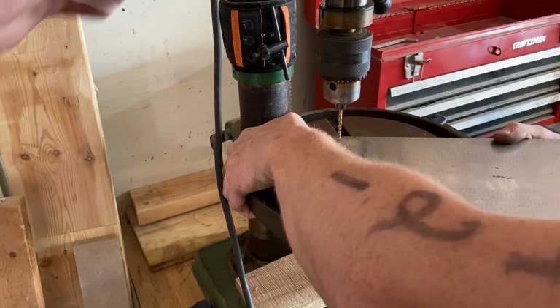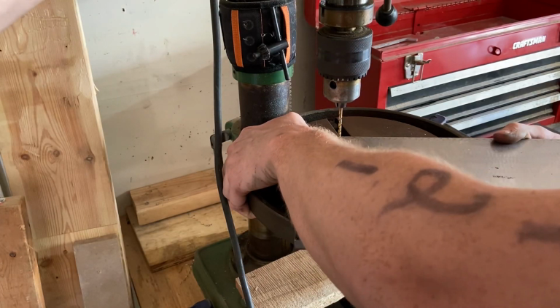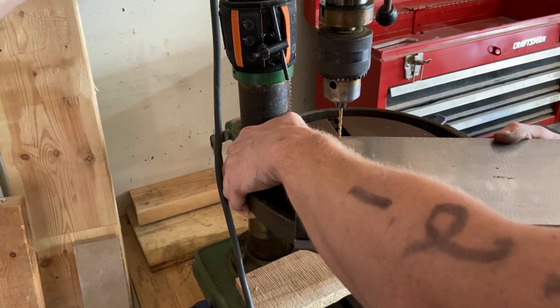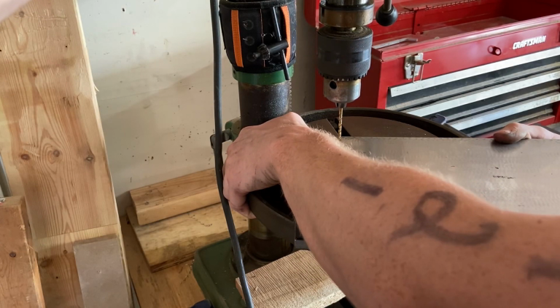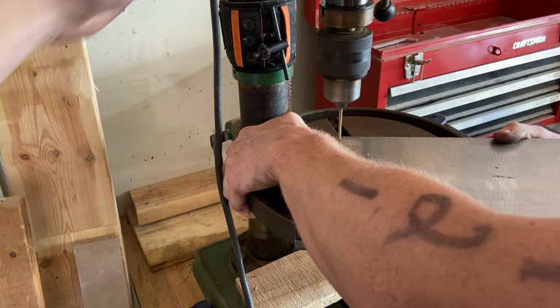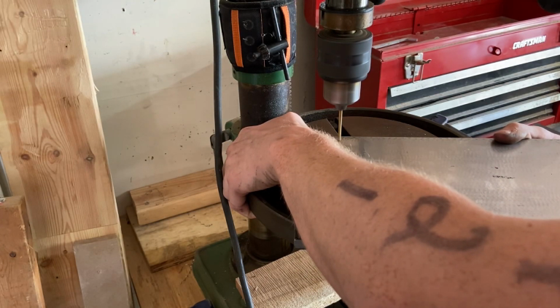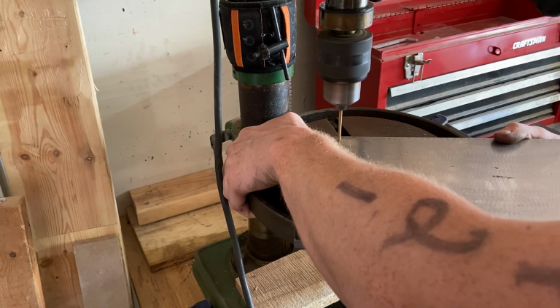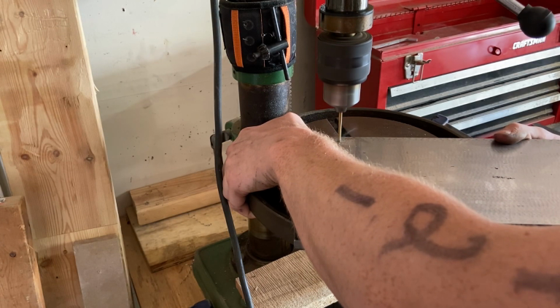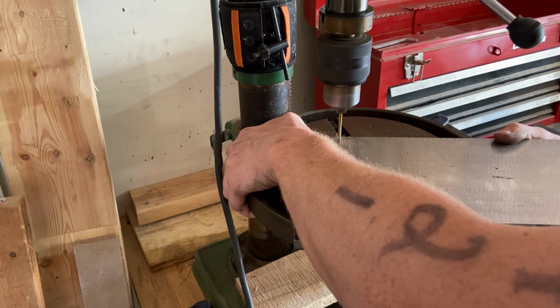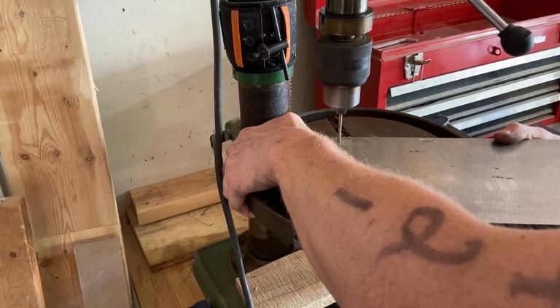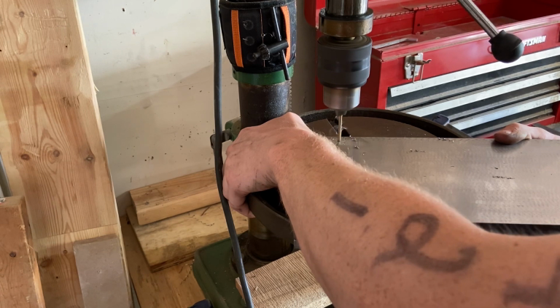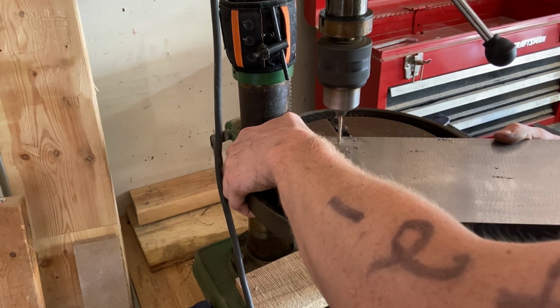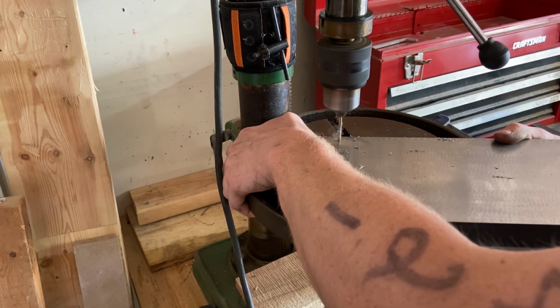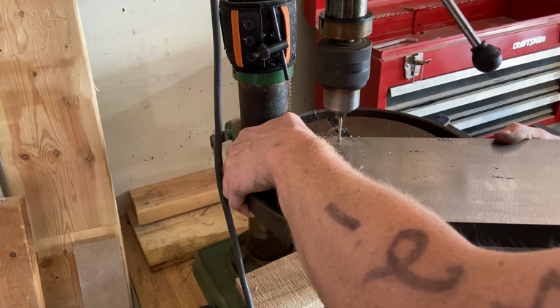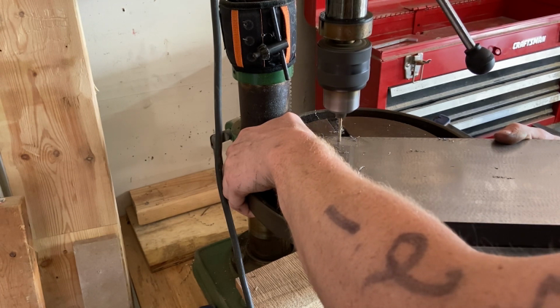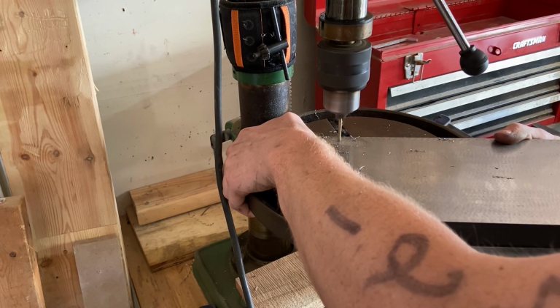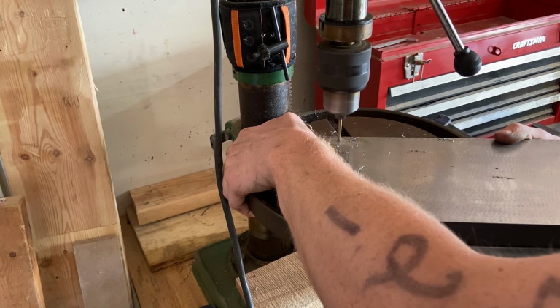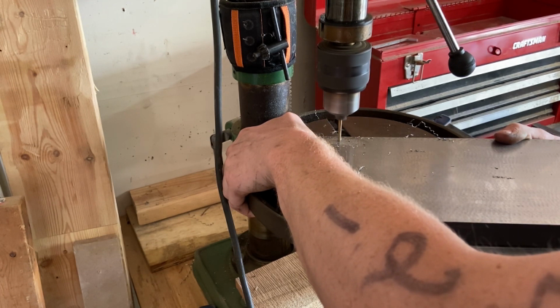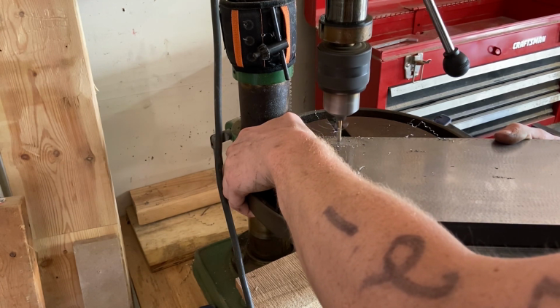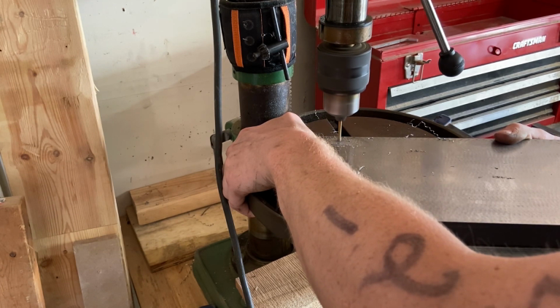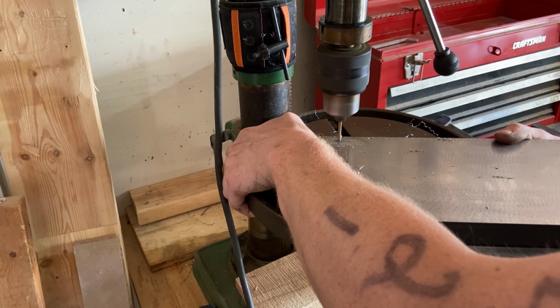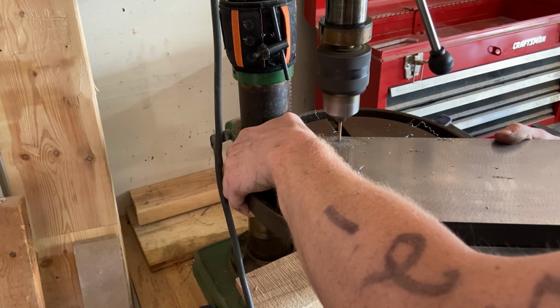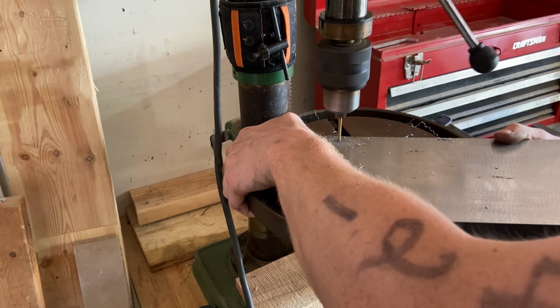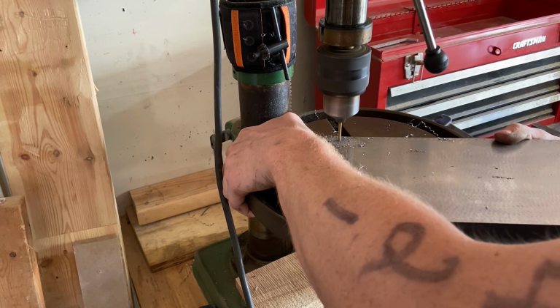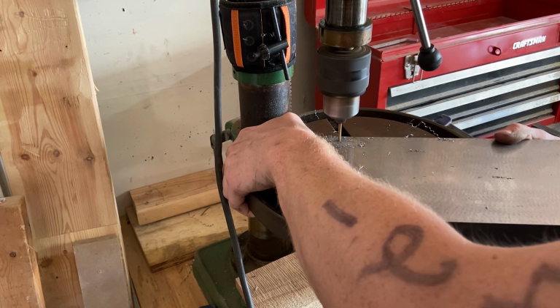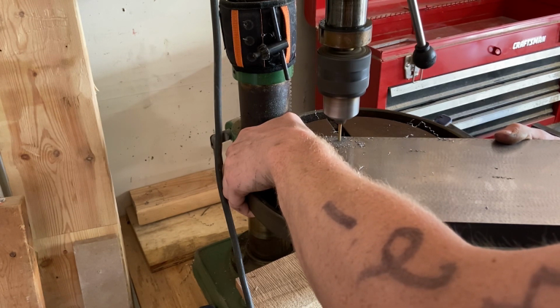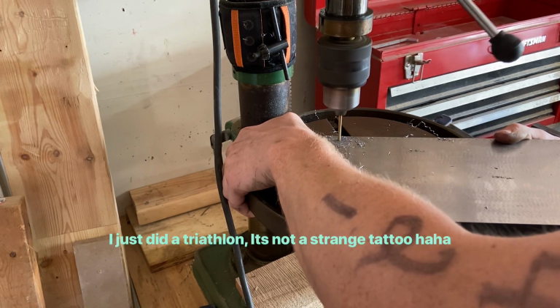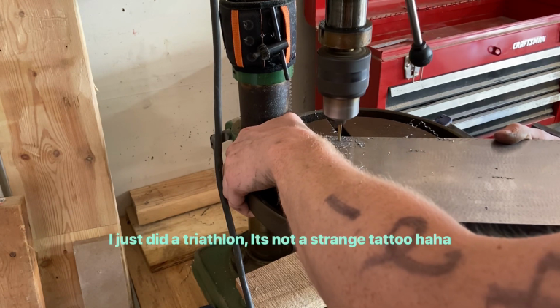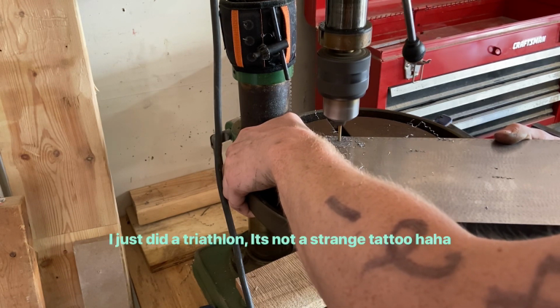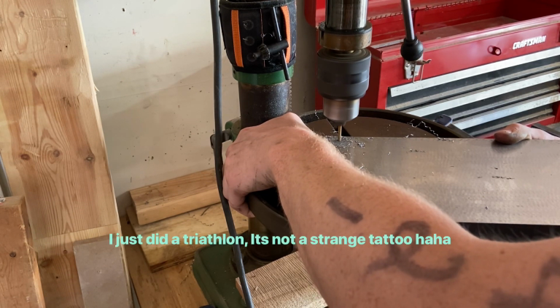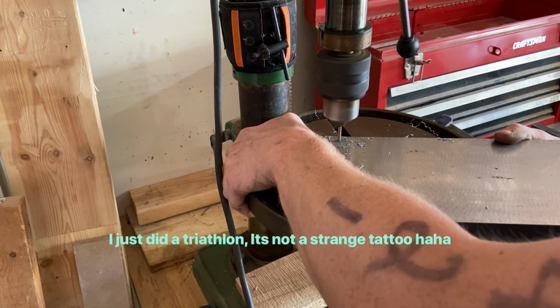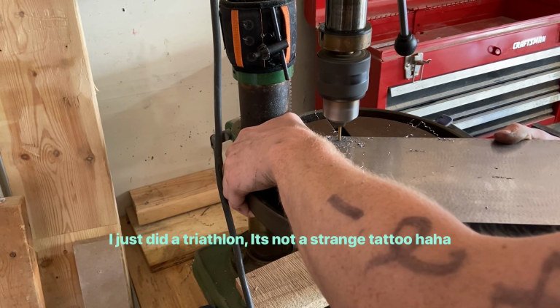Drilling holes in the cross slide was way nicer than drilling holes in the steel inserts of the main body. The drill press just made things so much easier — having things square and just being able to drill so much faster than with a portable drill press and a hand drill.